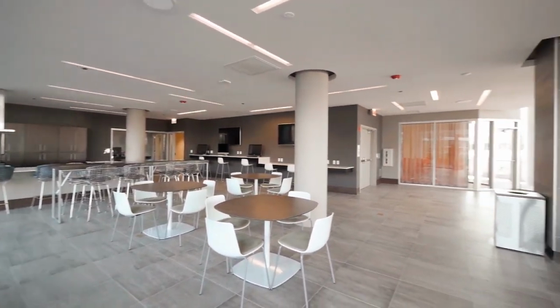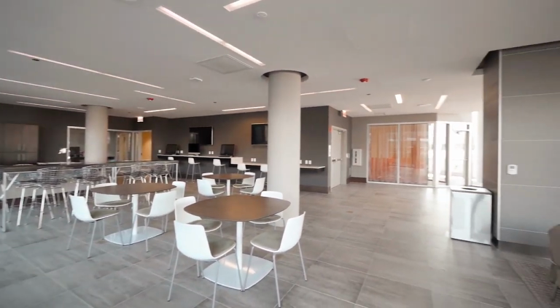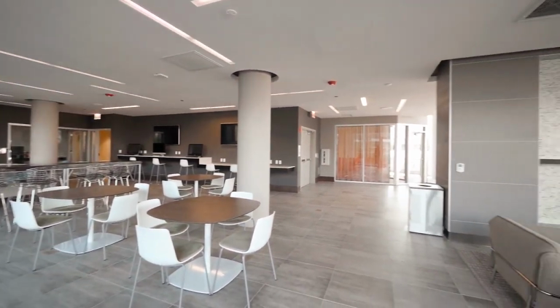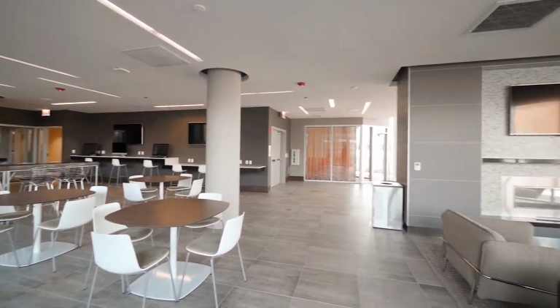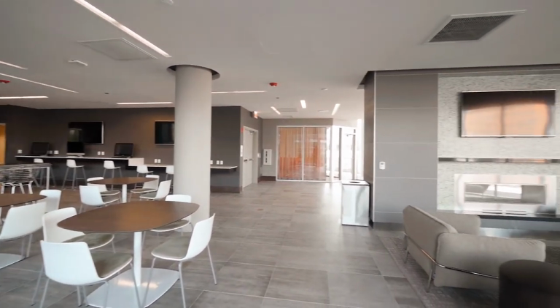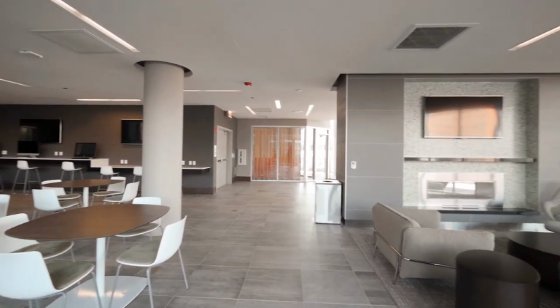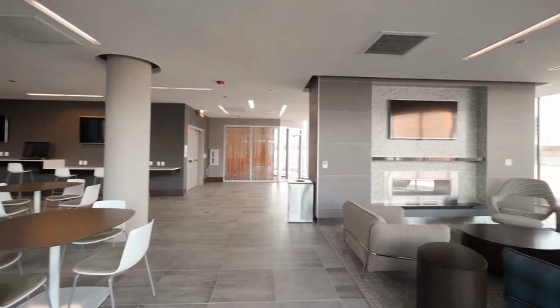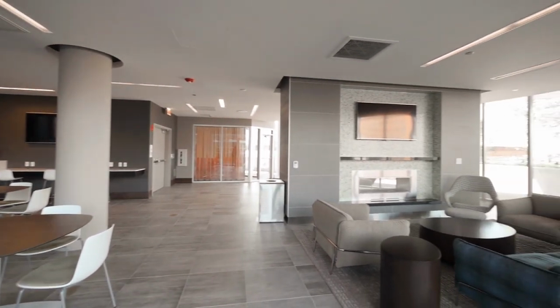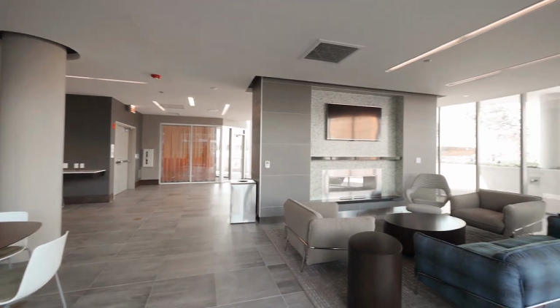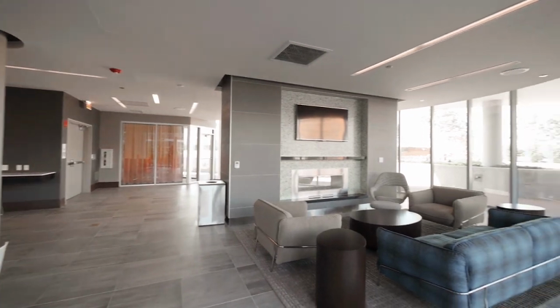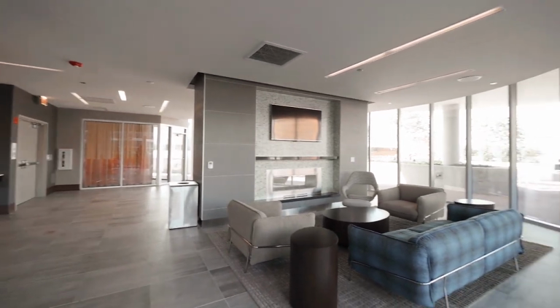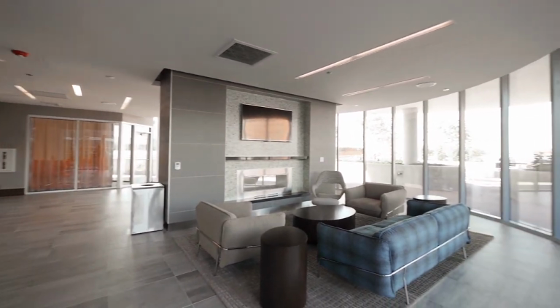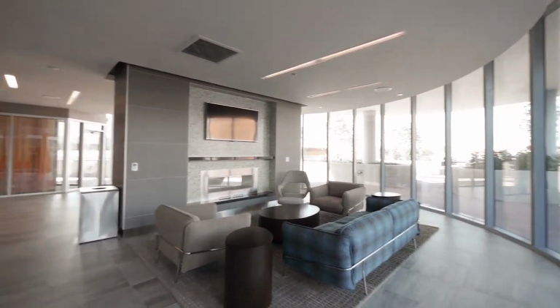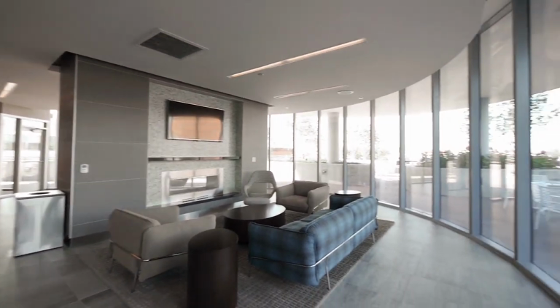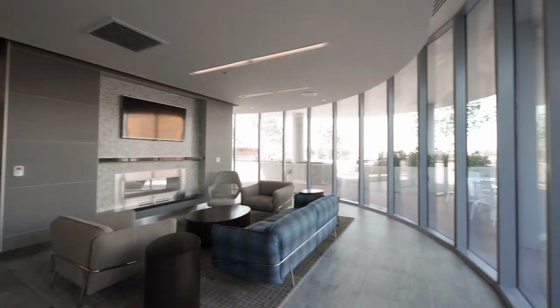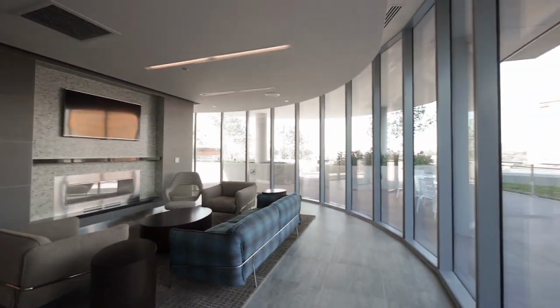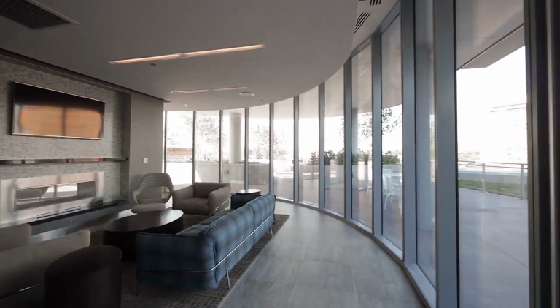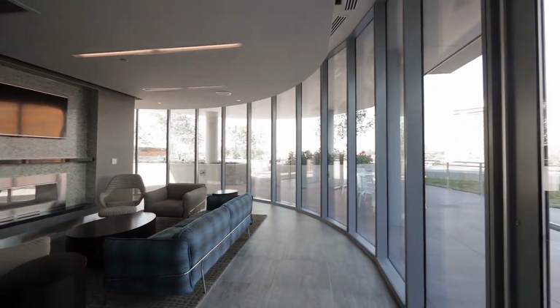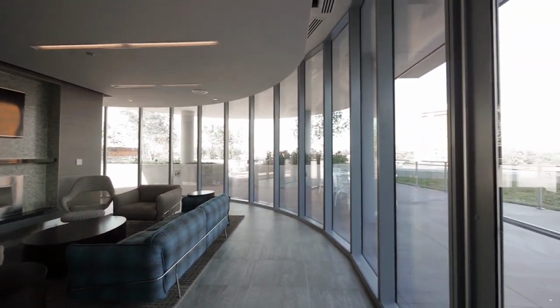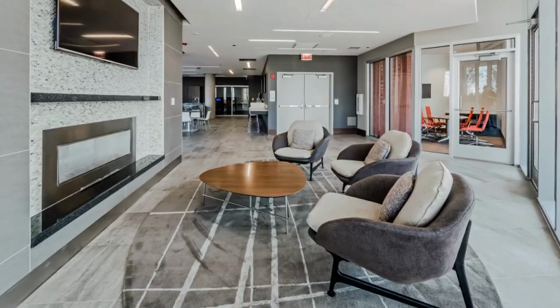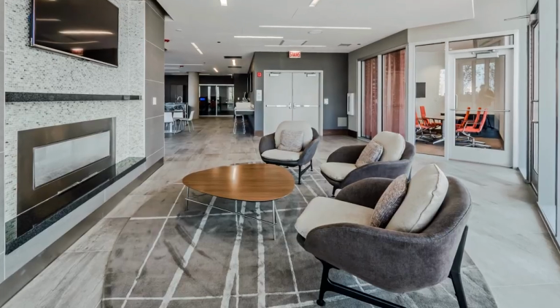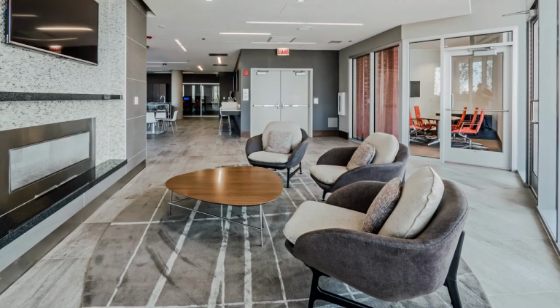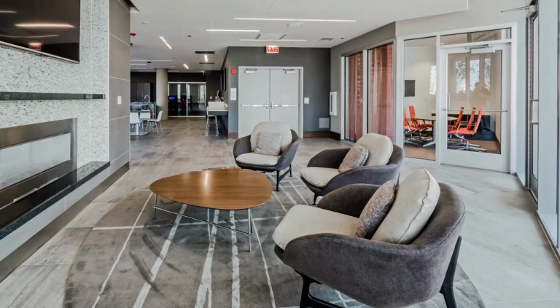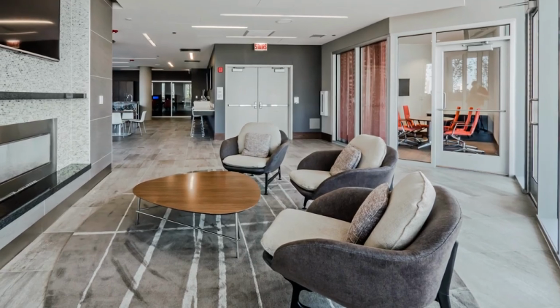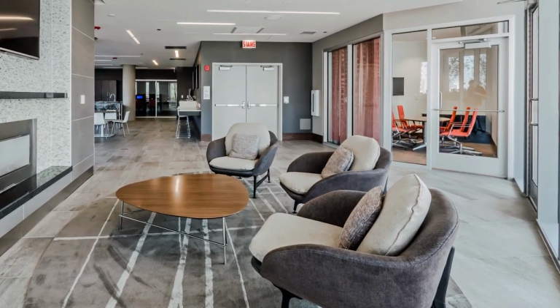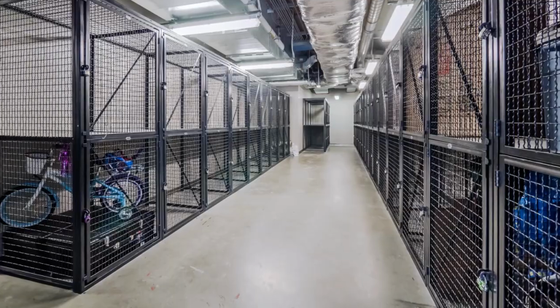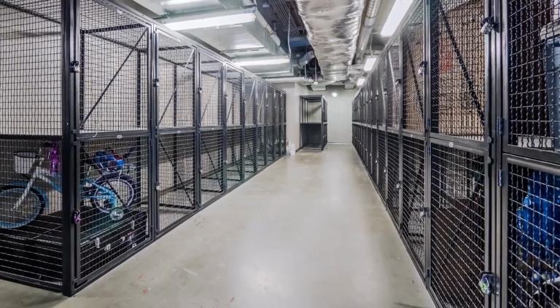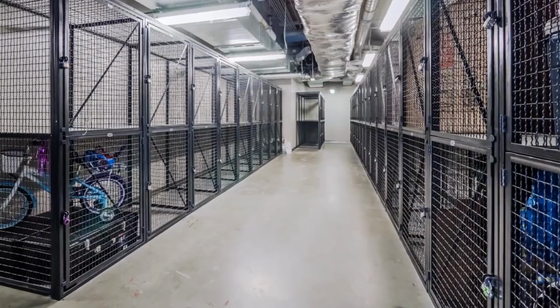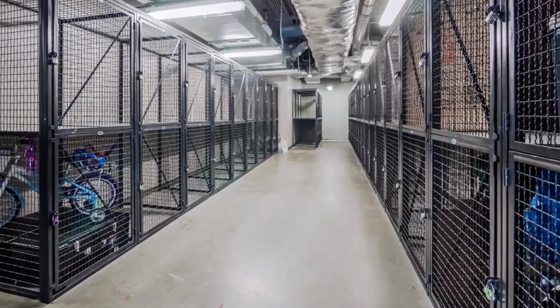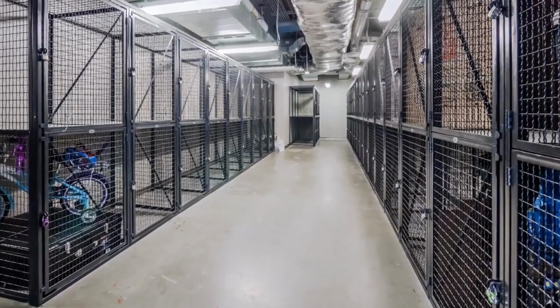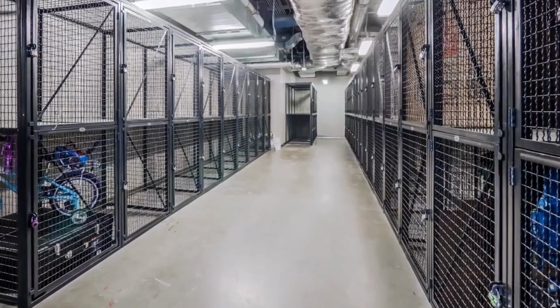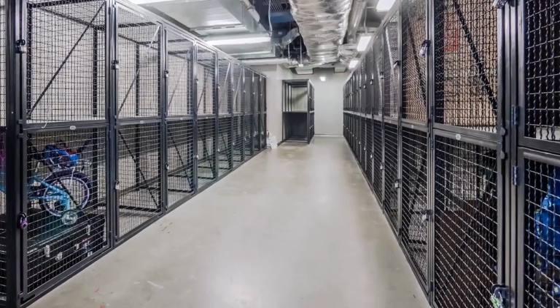The spacious resident lounge has a demonstration kitchen, additional workstations, table seating, comfortable lounge seating areas on both sides of a see-through fireplace, and another conference room. There are resident storage lockers on the amenities level.